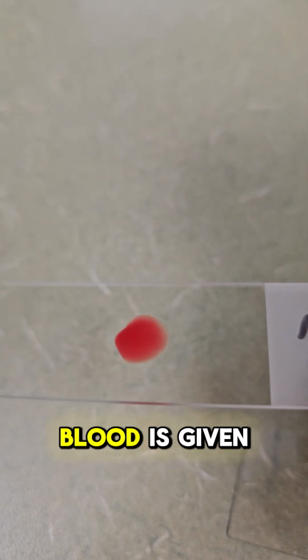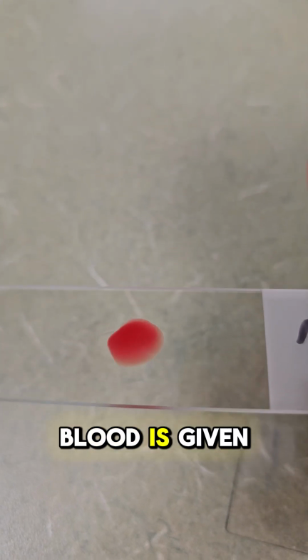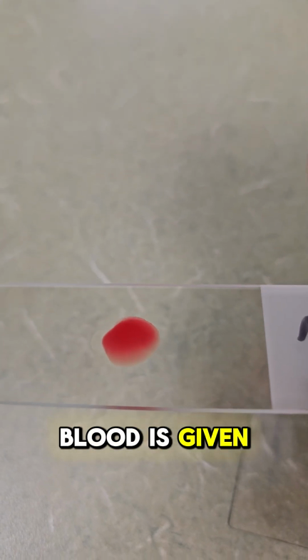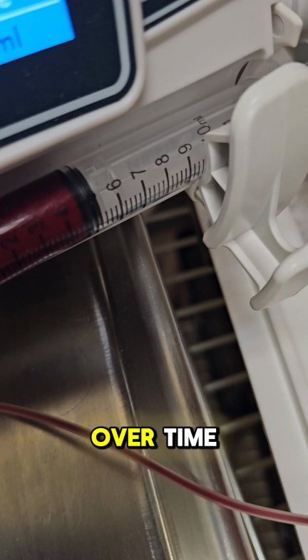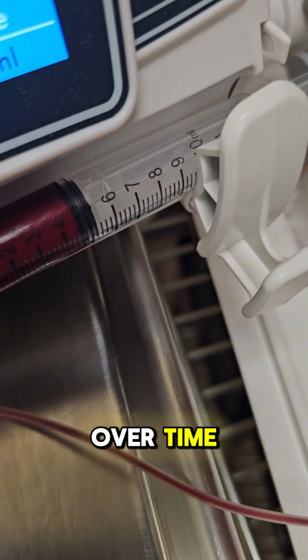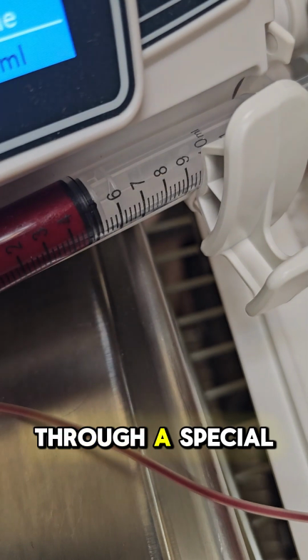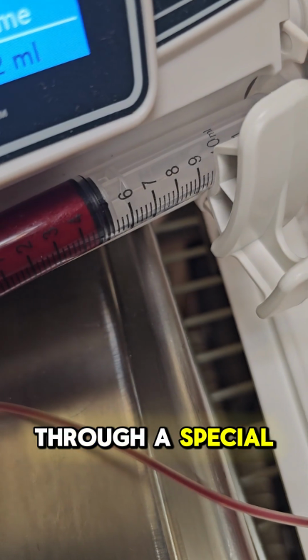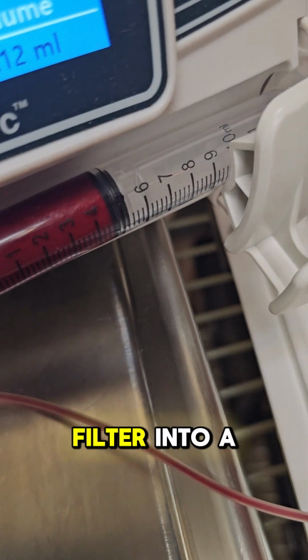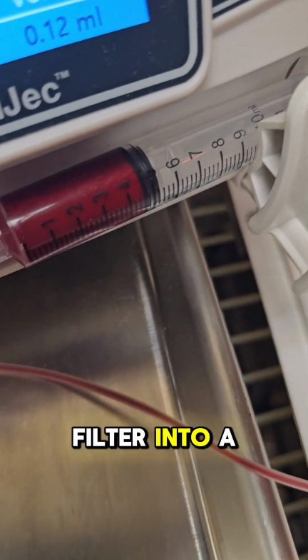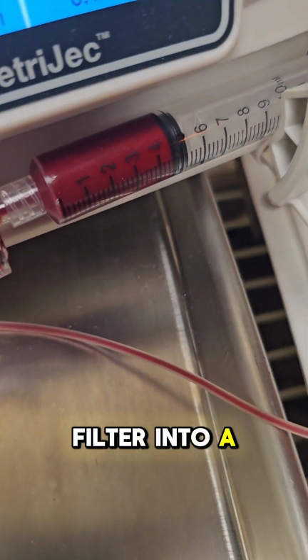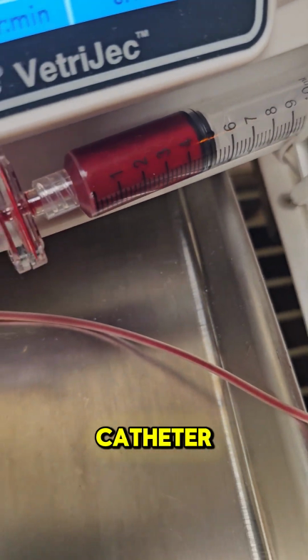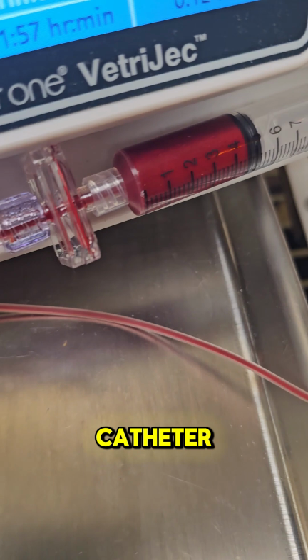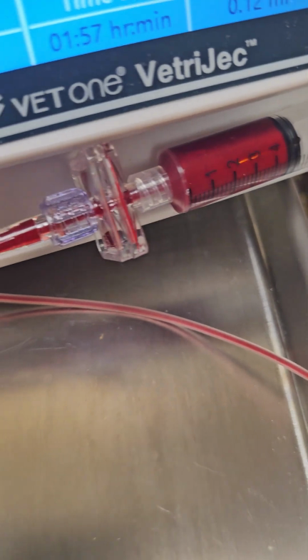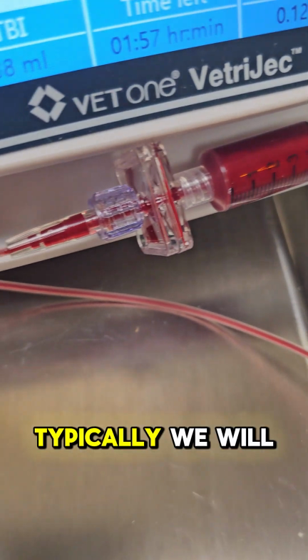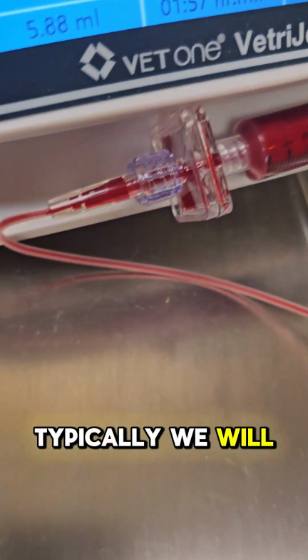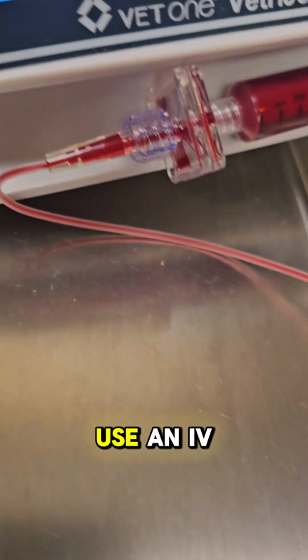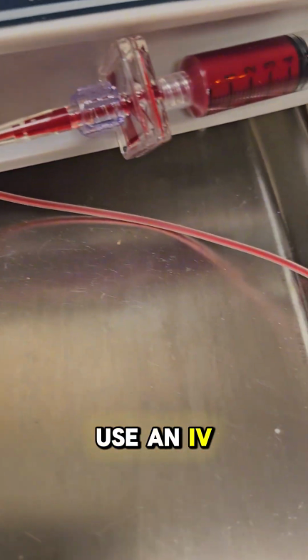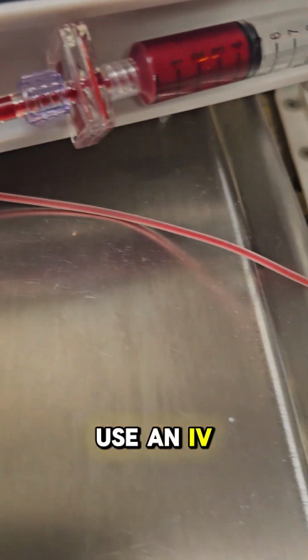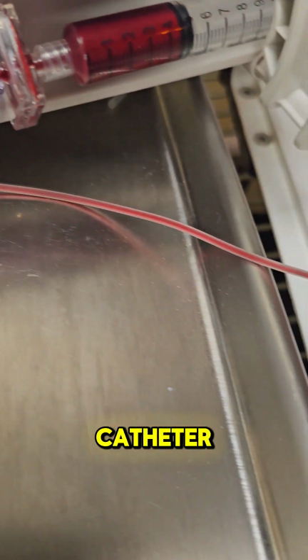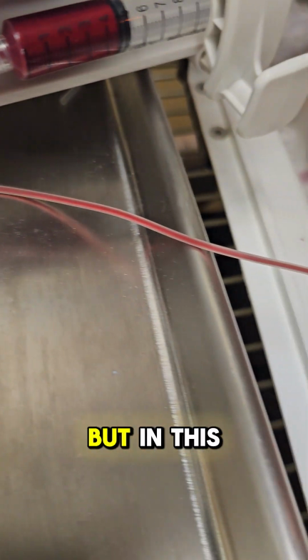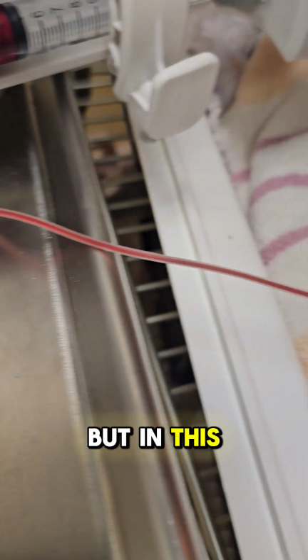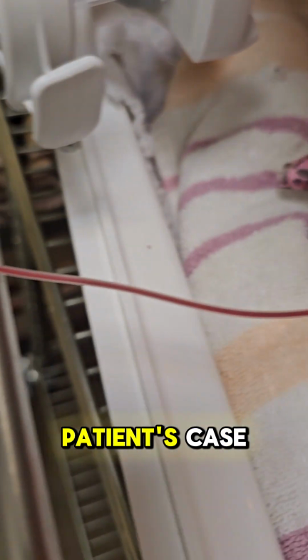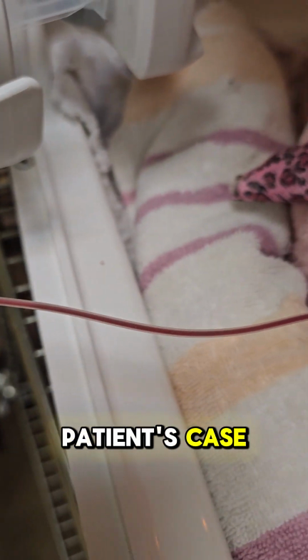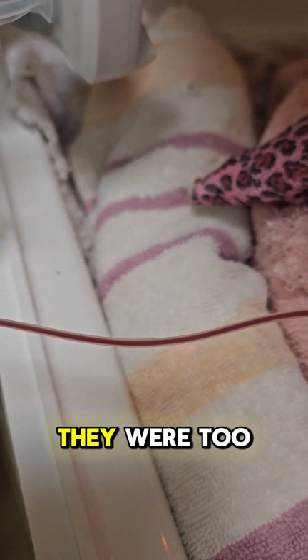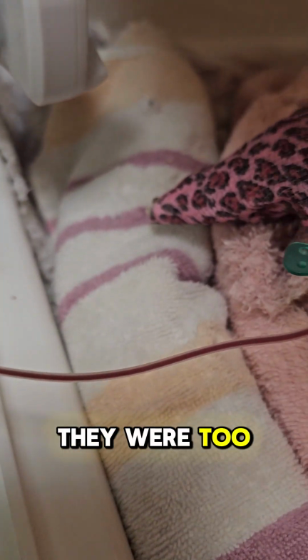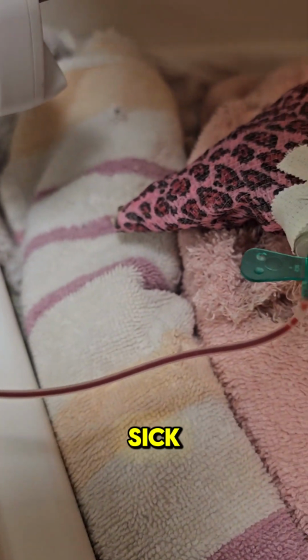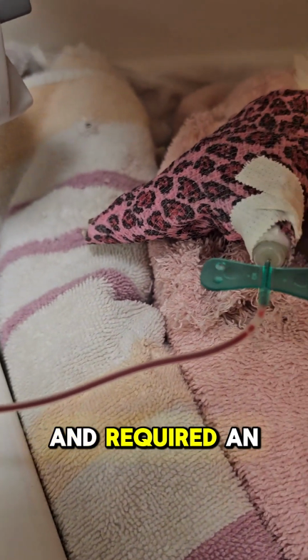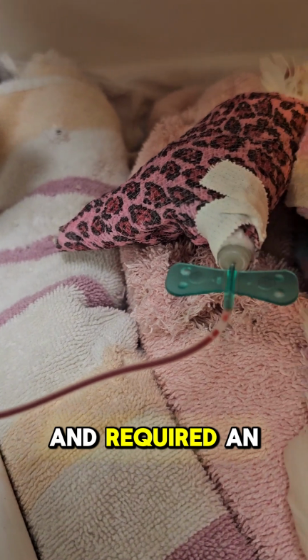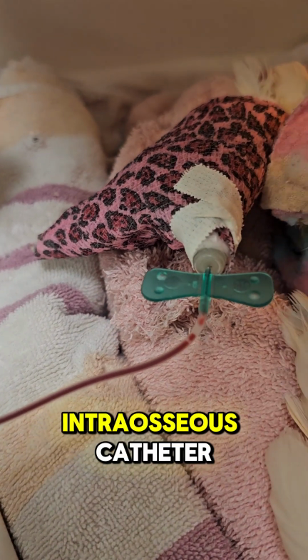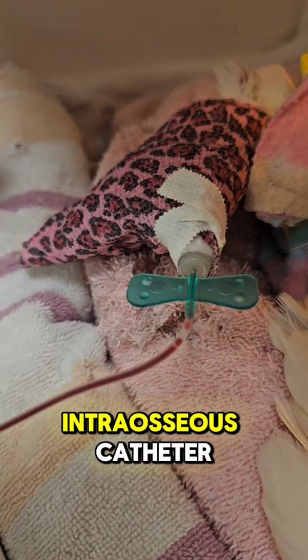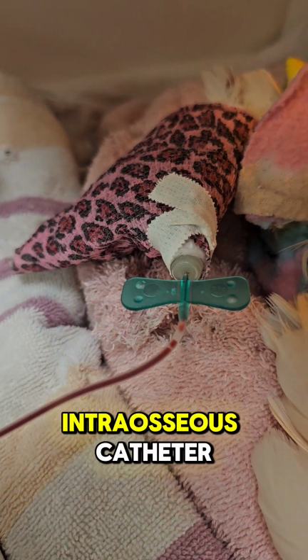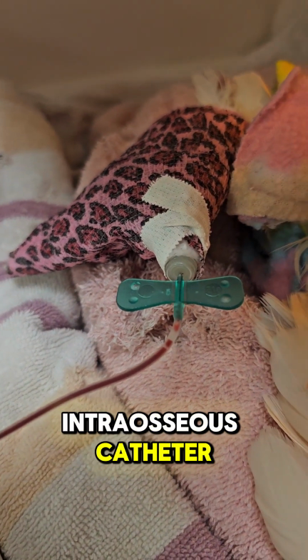Blood is given over time through a special filter into a catheter. Typically we will use an IV catheter, but in this patient's case they were too sick and required an intraosseous catheter.